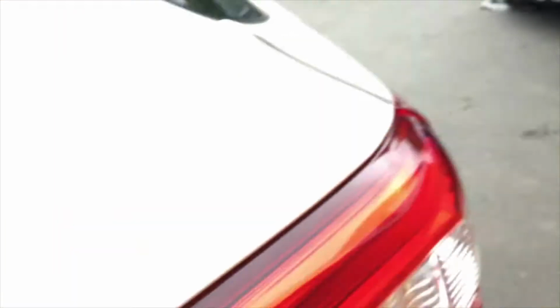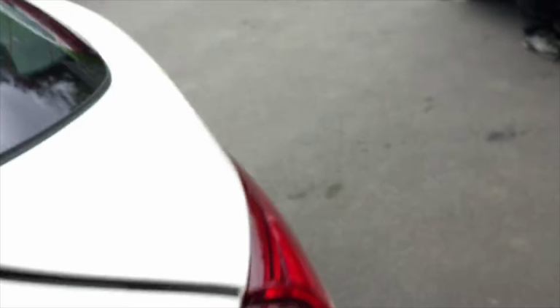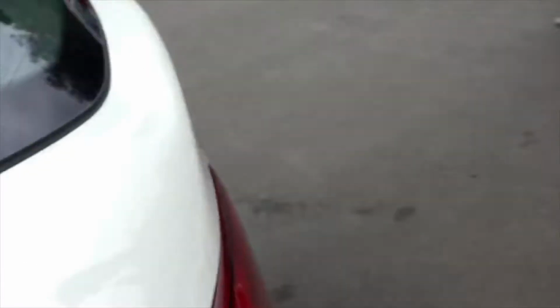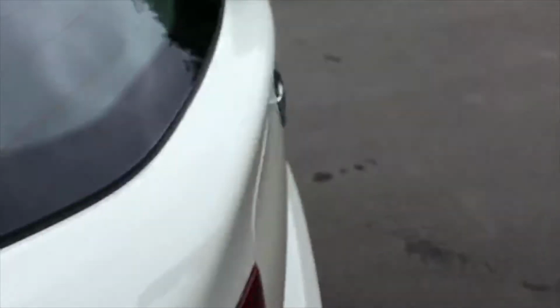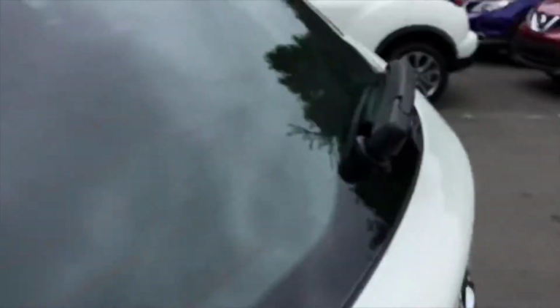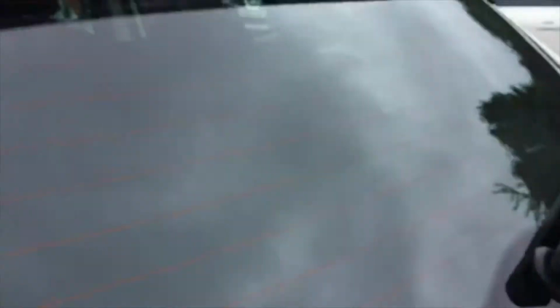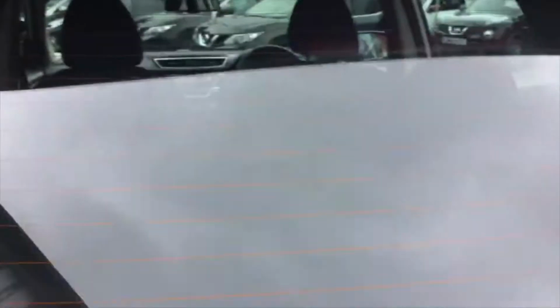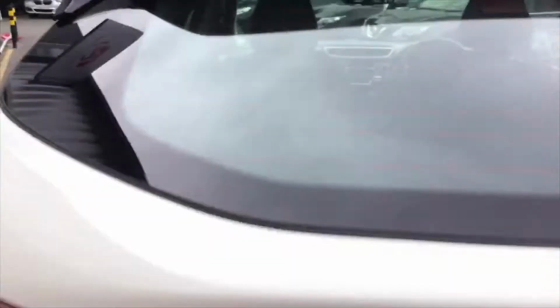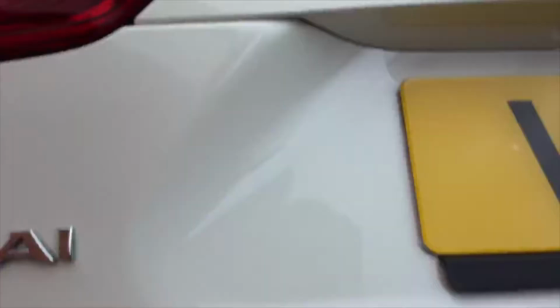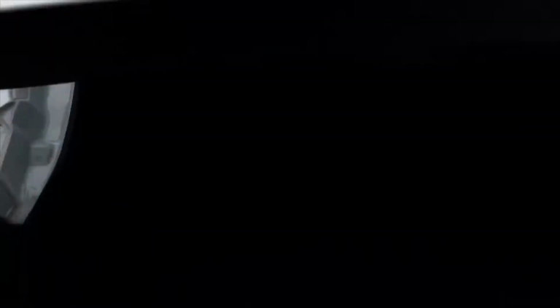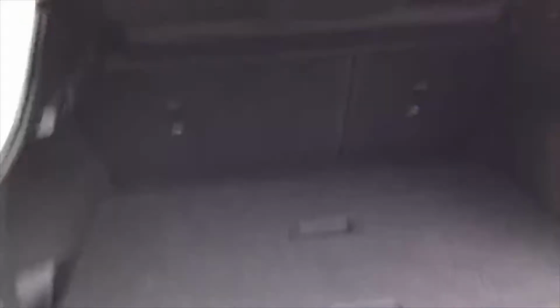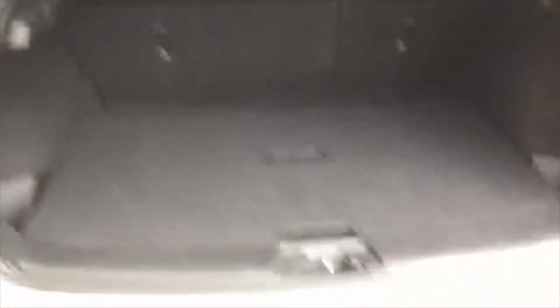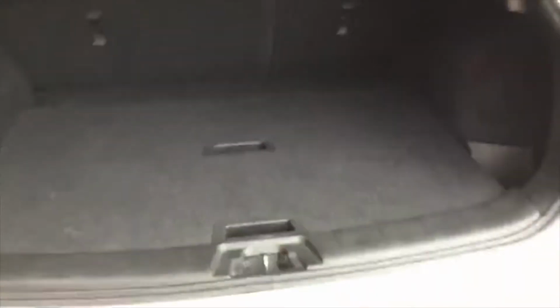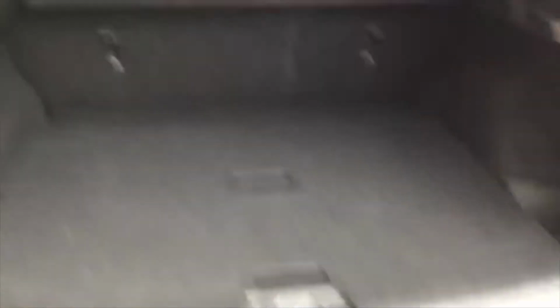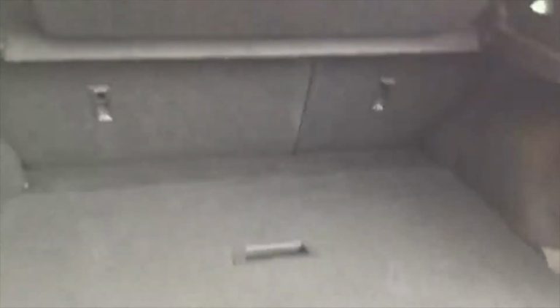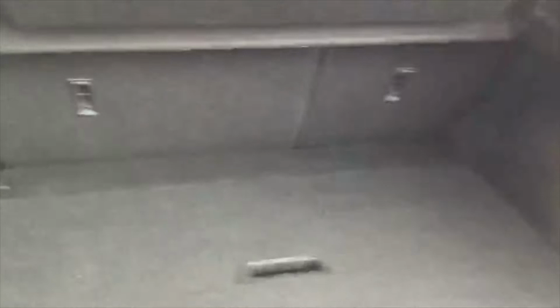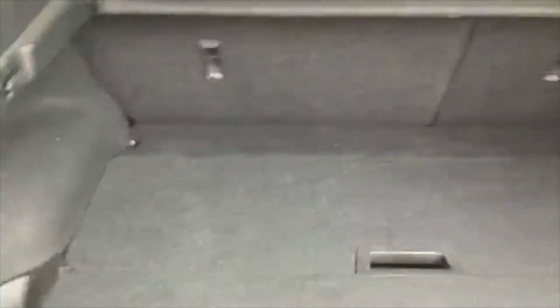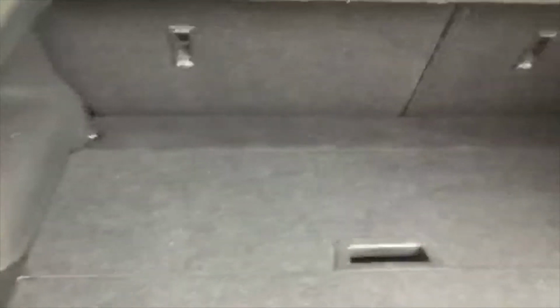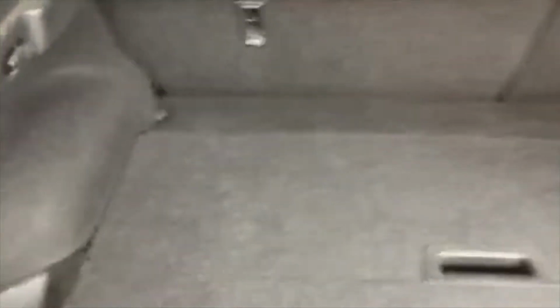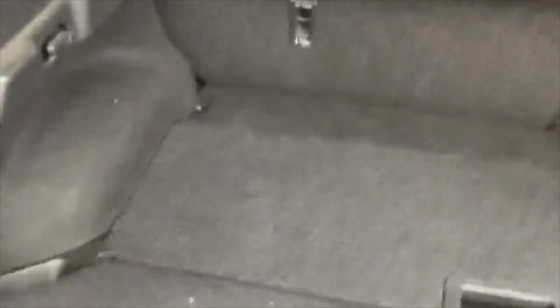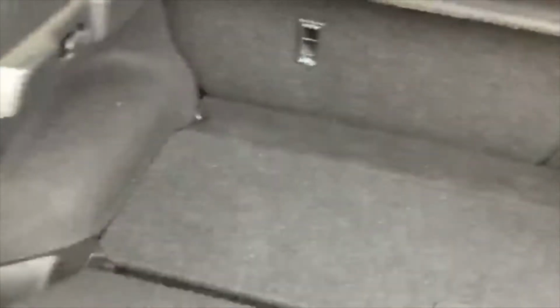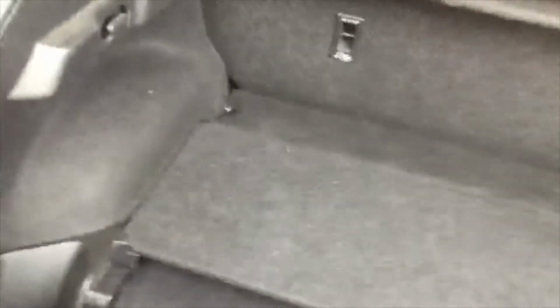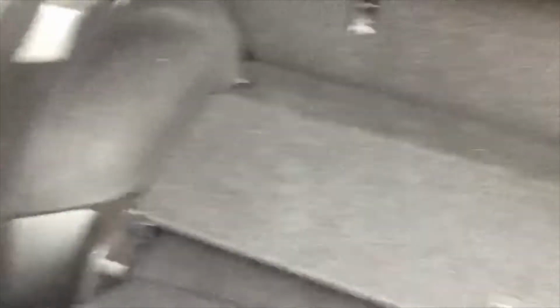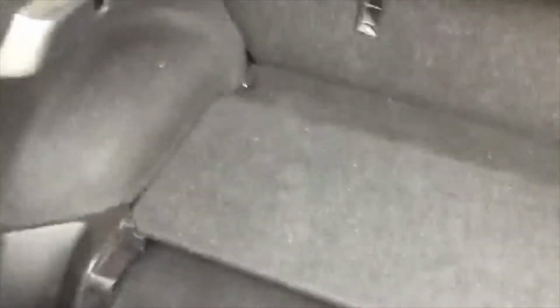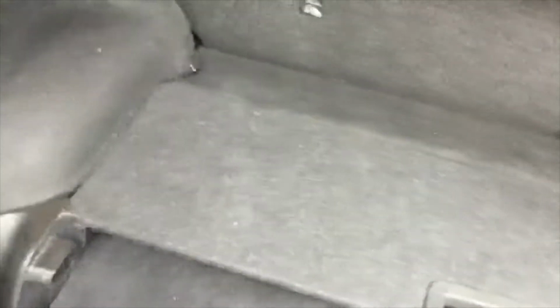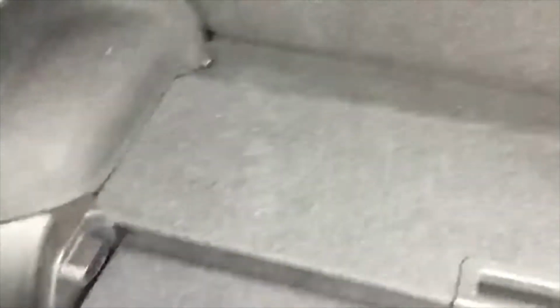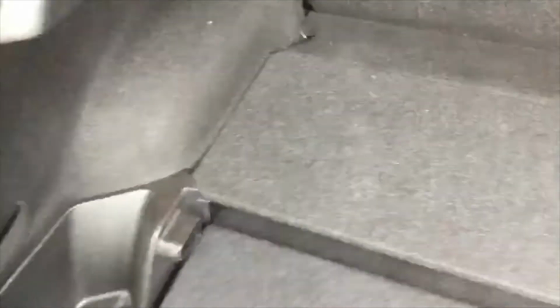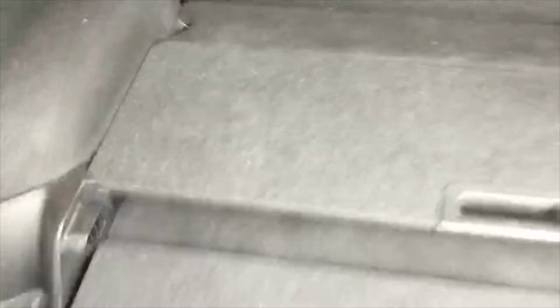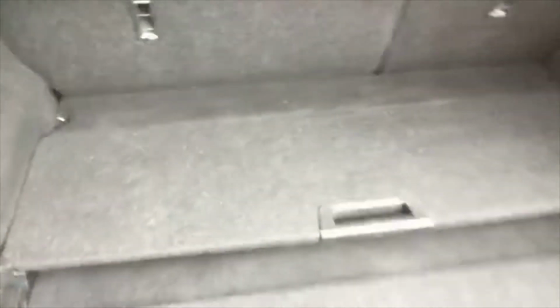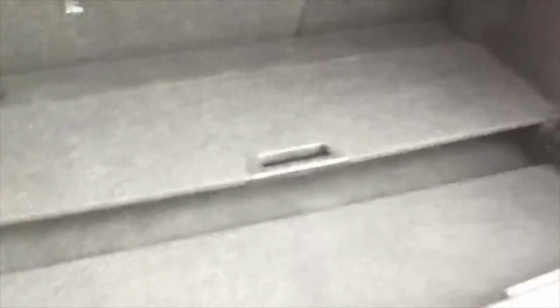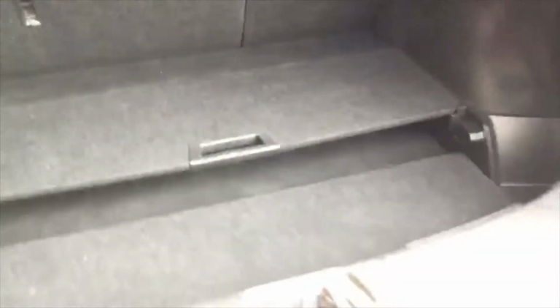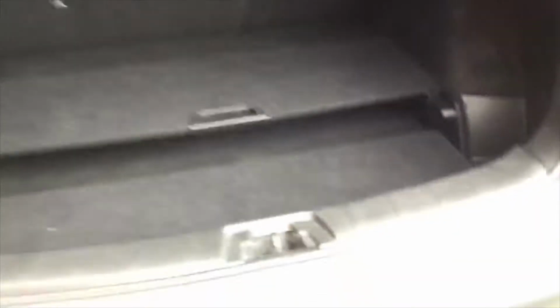Coming around to the boot, inside you can see there's quite a lot of space, able to fit most pushchairs, as well as having the ability to completely lower down the base, just like that.